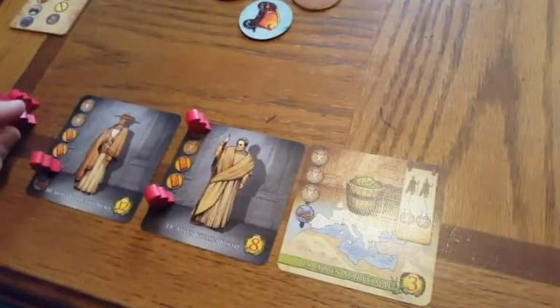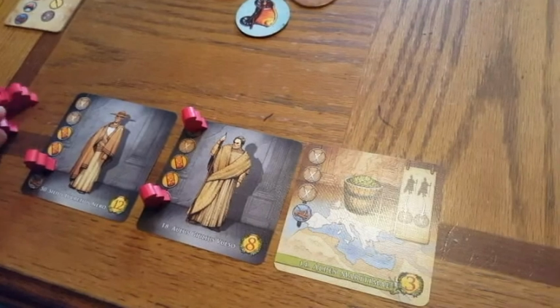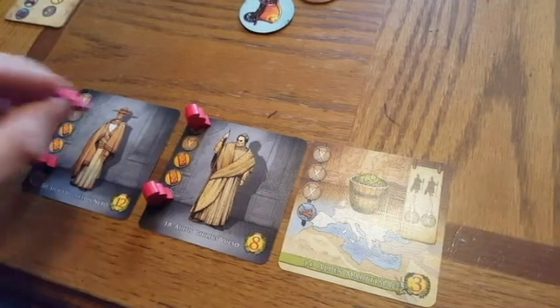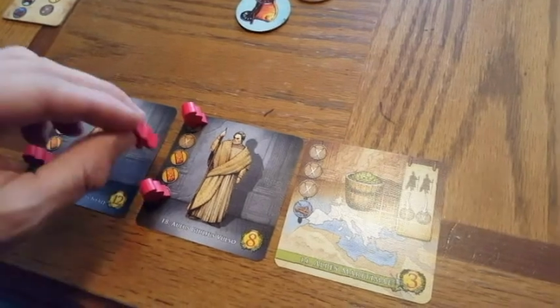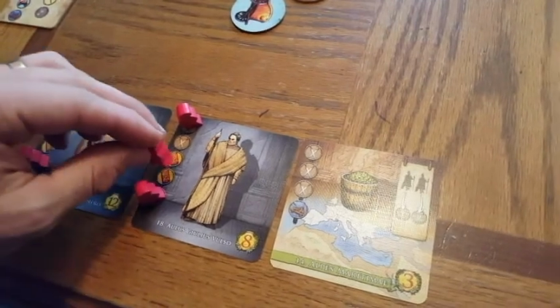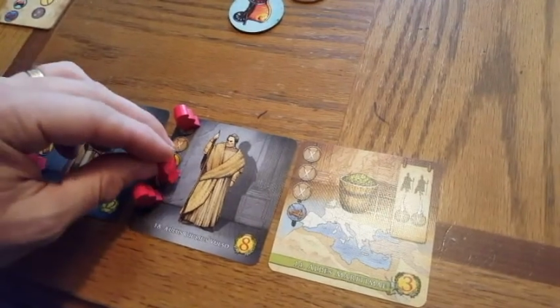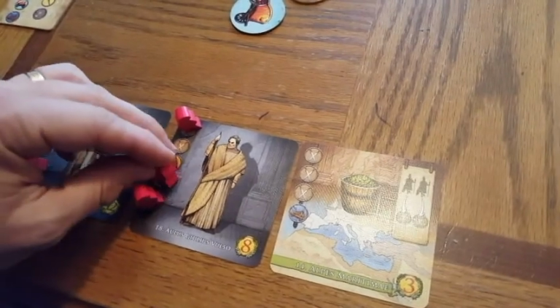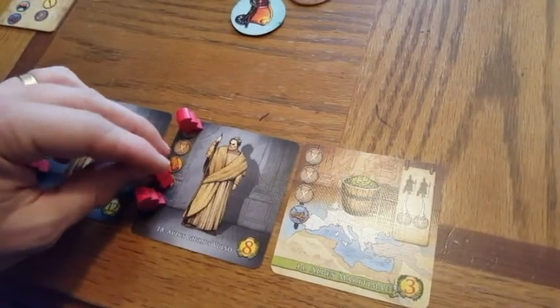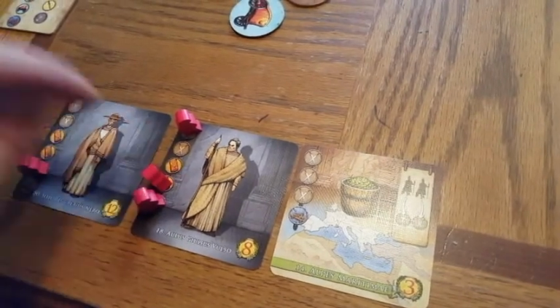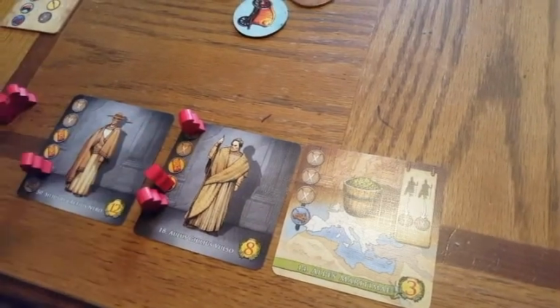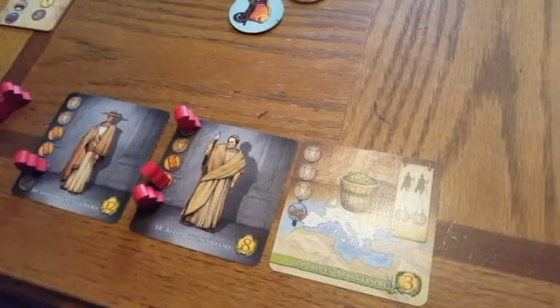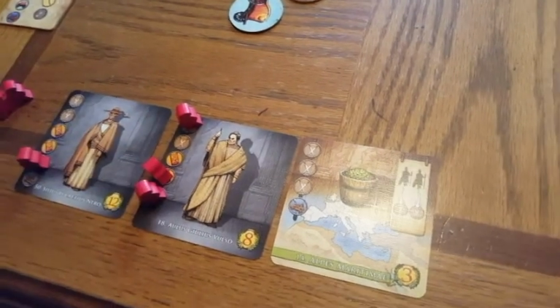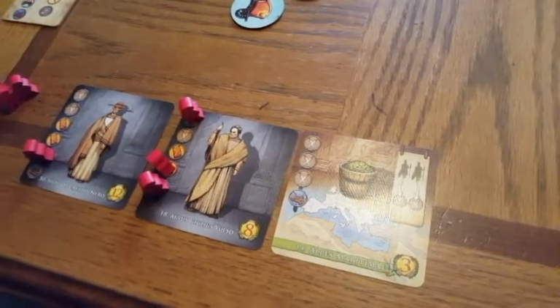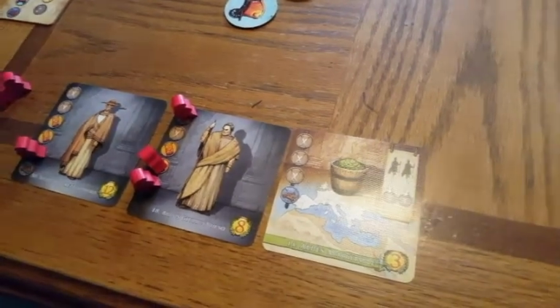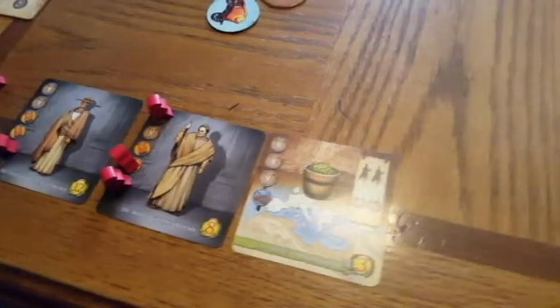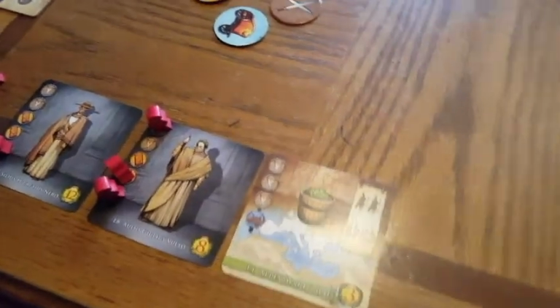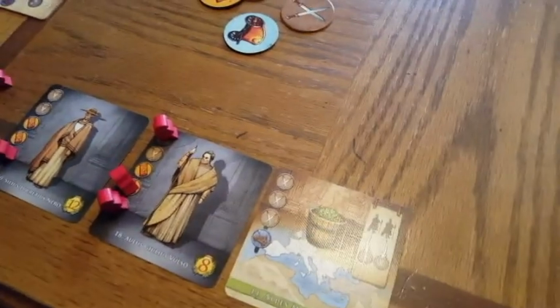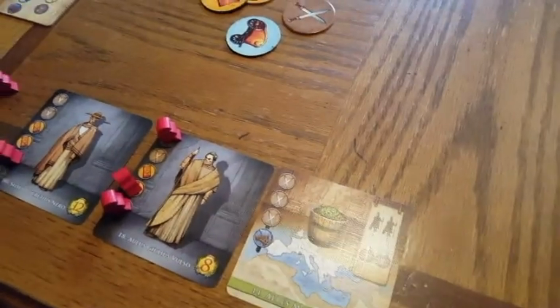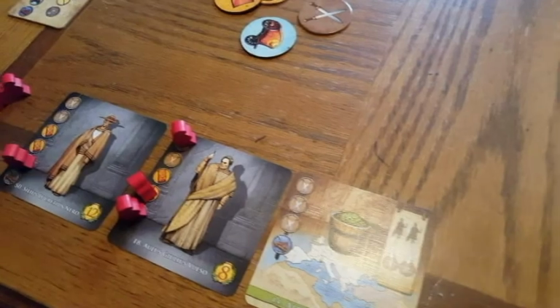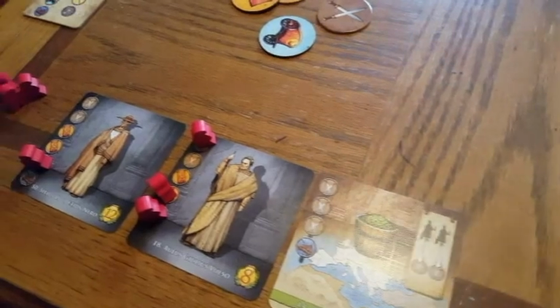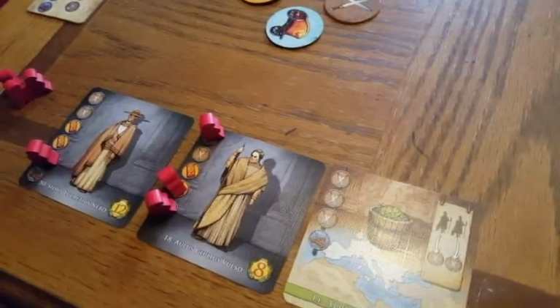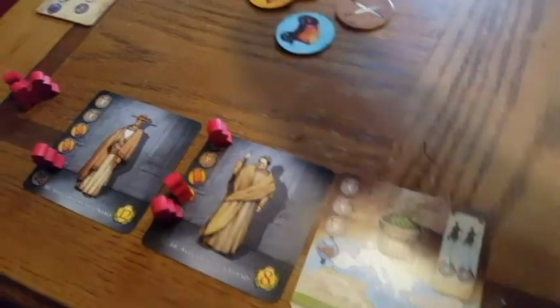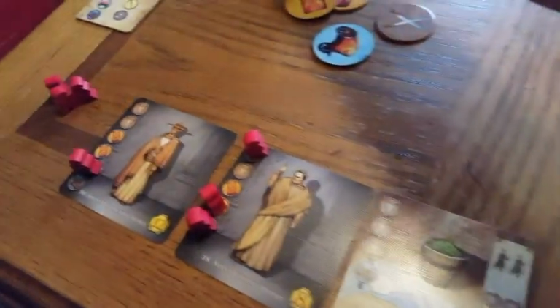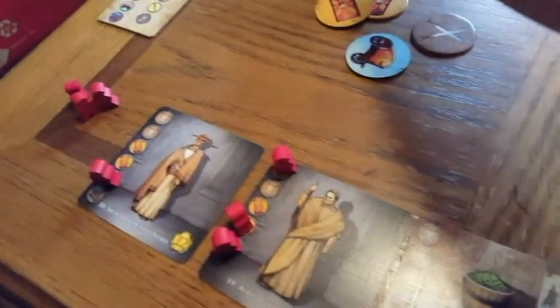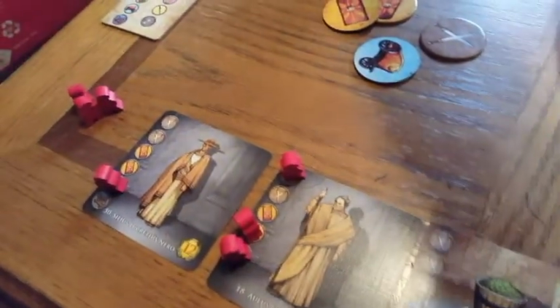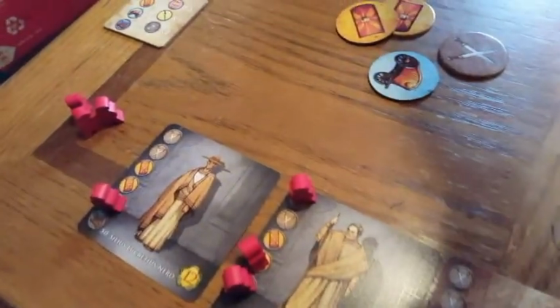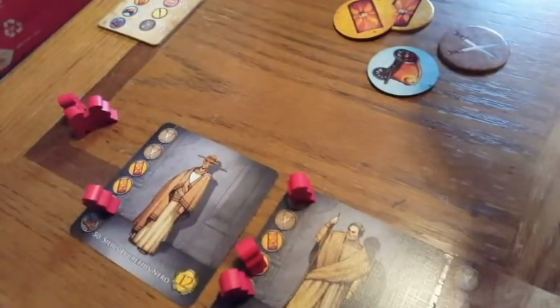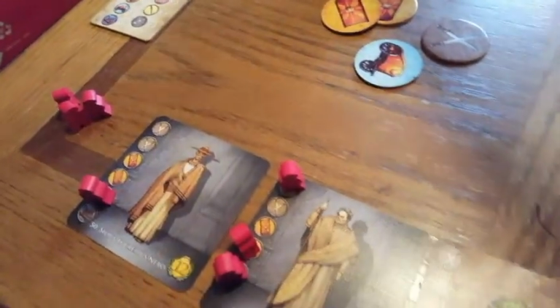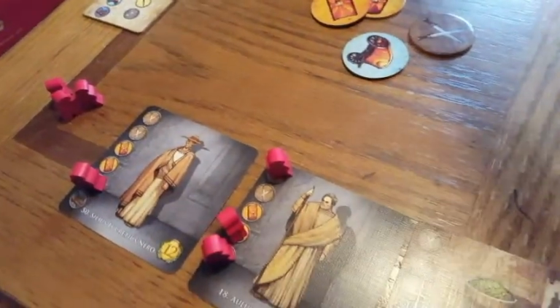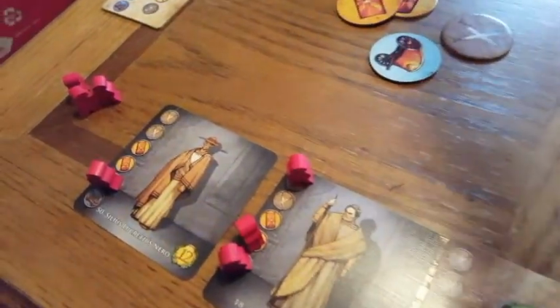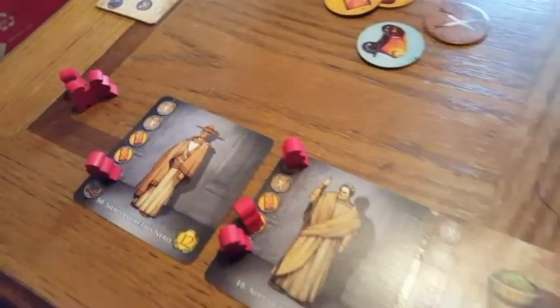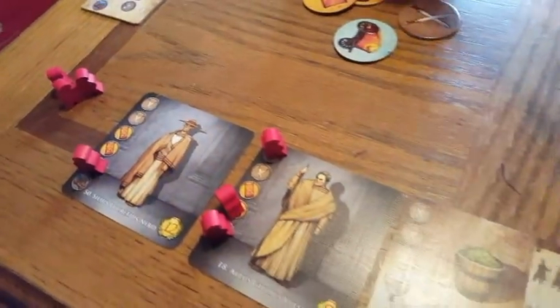Another shield is drawn, so we'll wrap up placing shields and continue rolling through the turns.